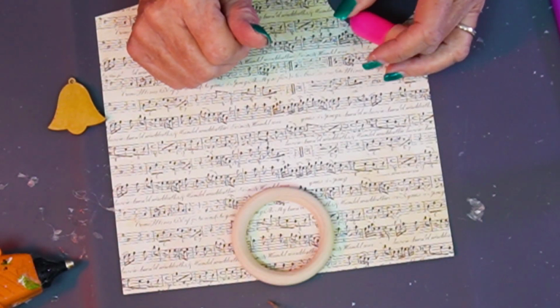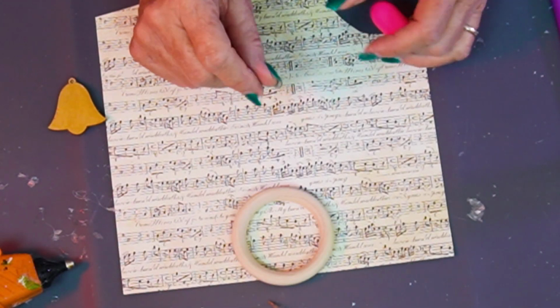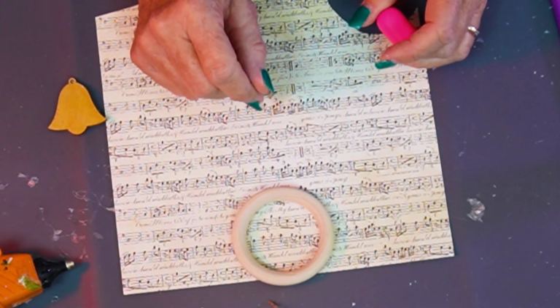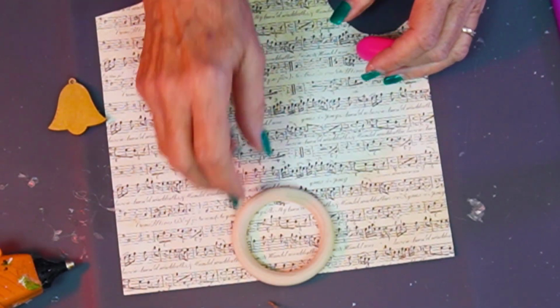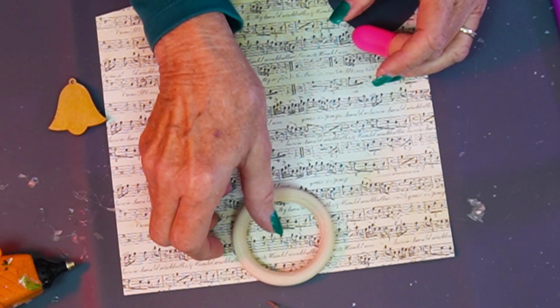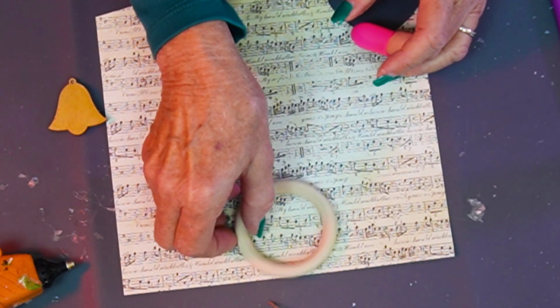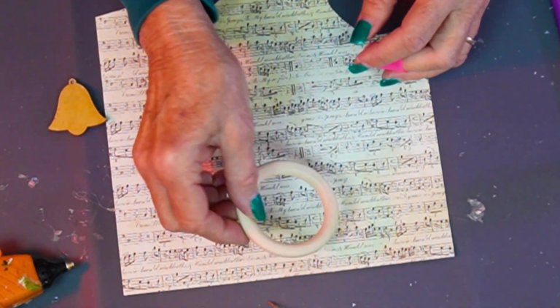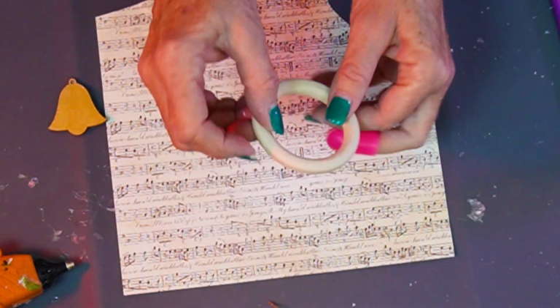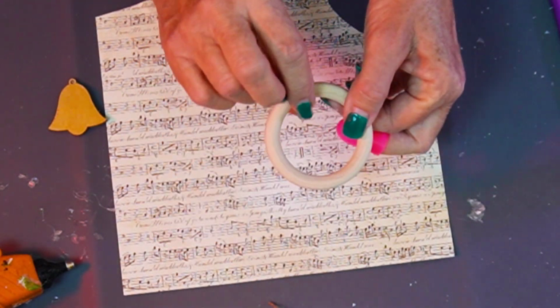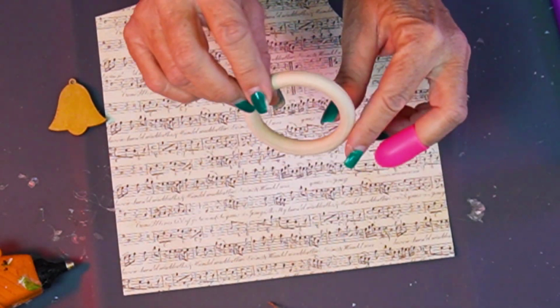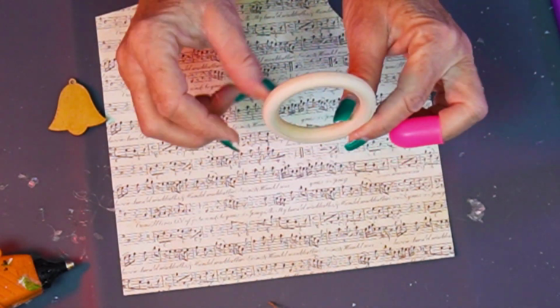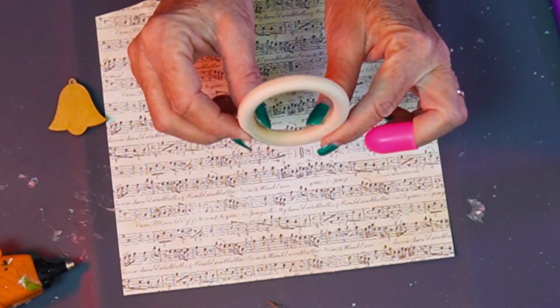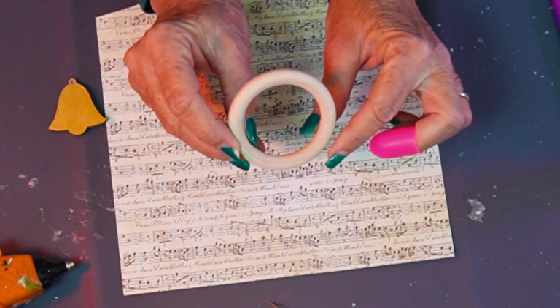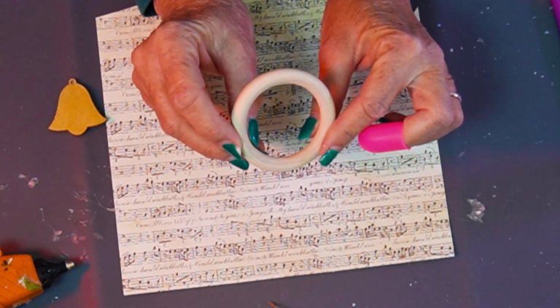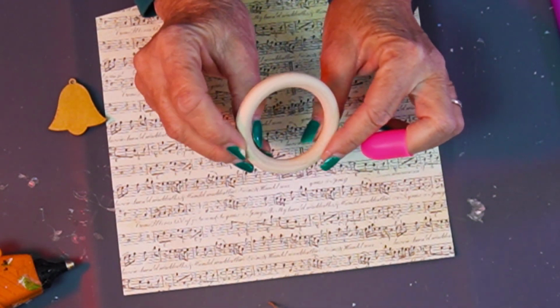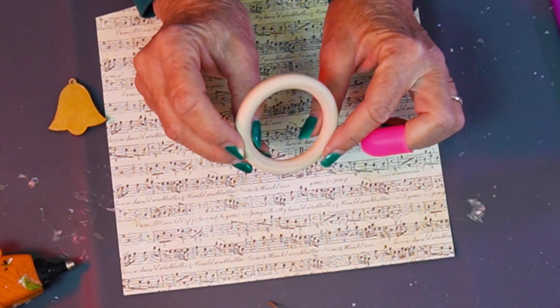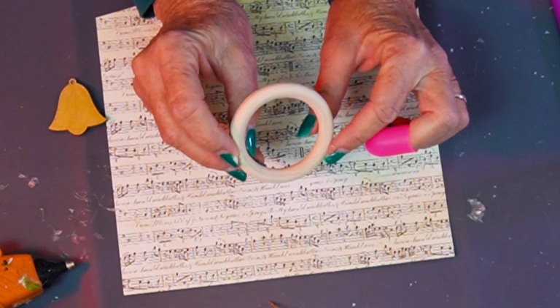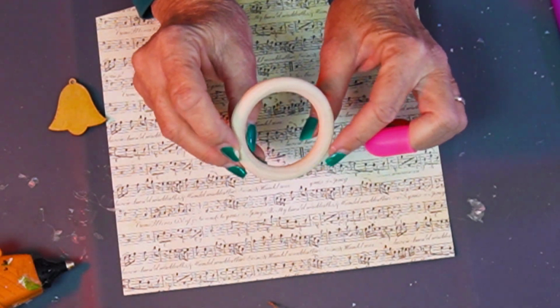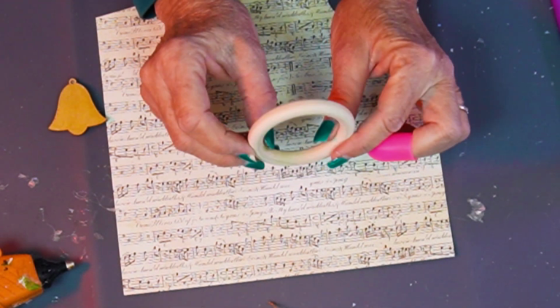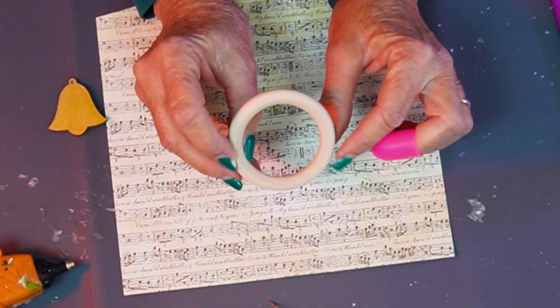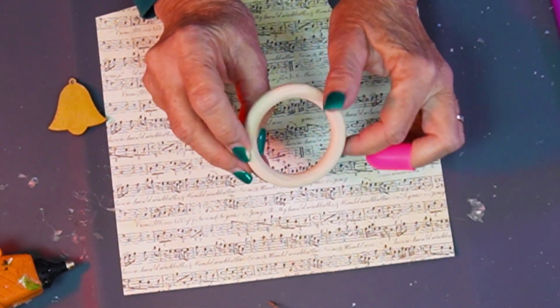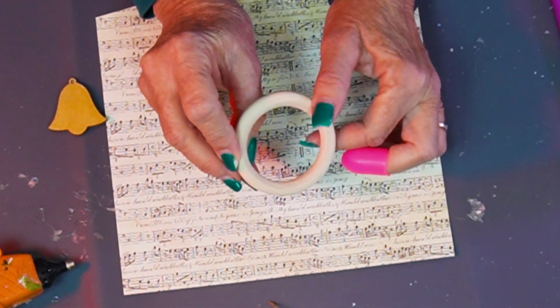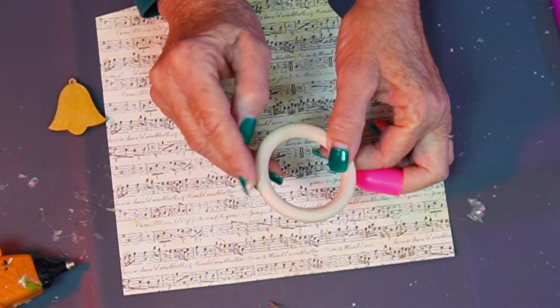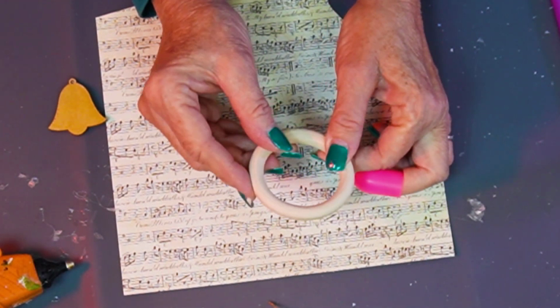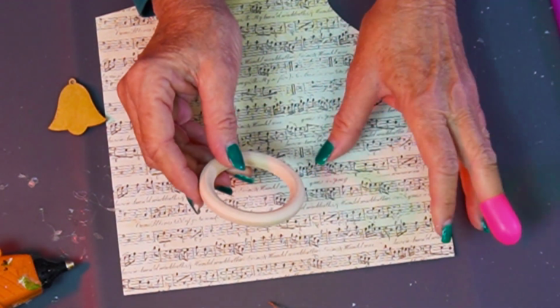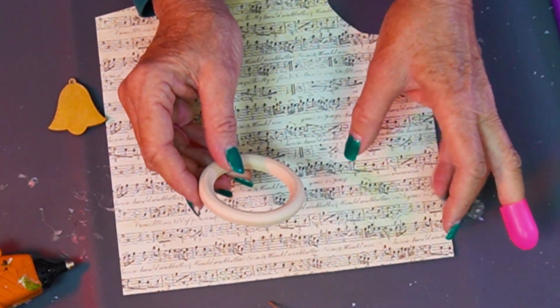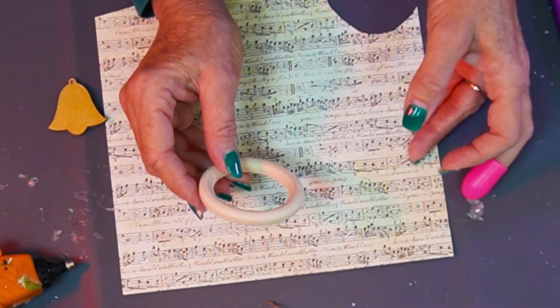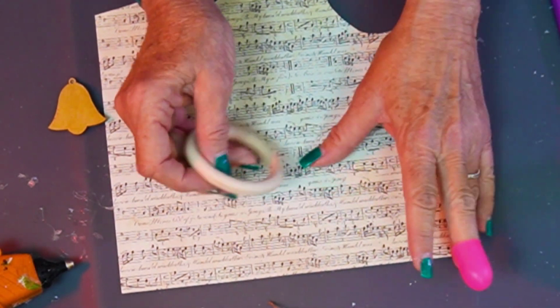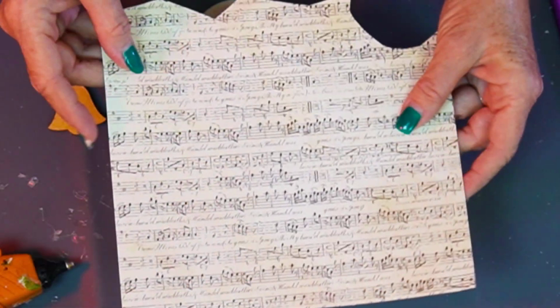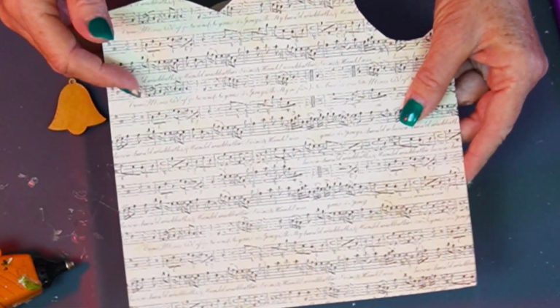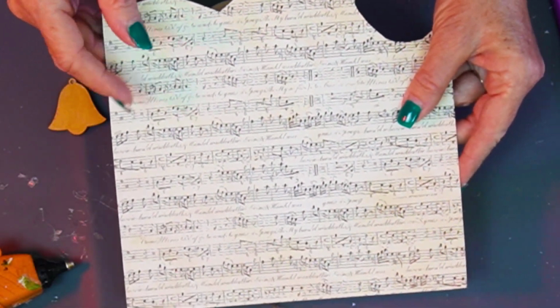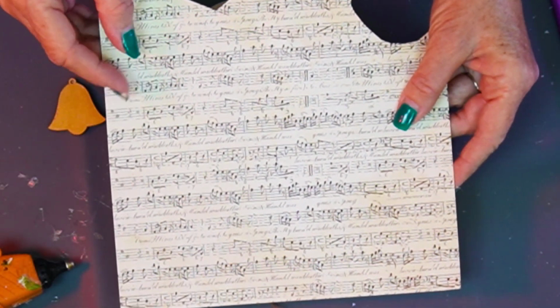Welcome in, let's get started. I'm making a Christmas decoration. I got these wooden rings at Dollar Tree — they come two to a pack. These are bigger ones; I think they have smaller ones that might come four to a pack. Depends what you can find. If you like the smaller ones and want to make more, that's an option.